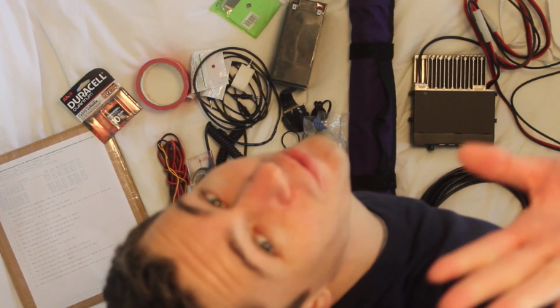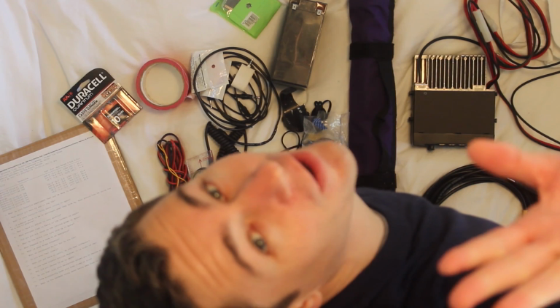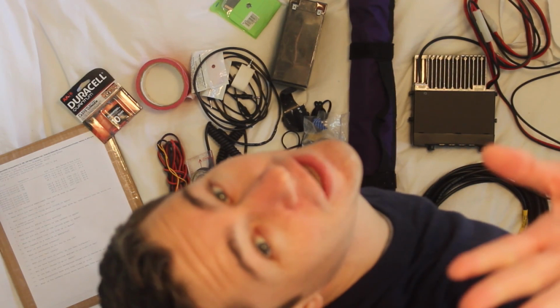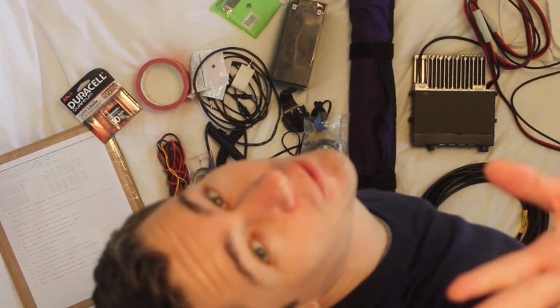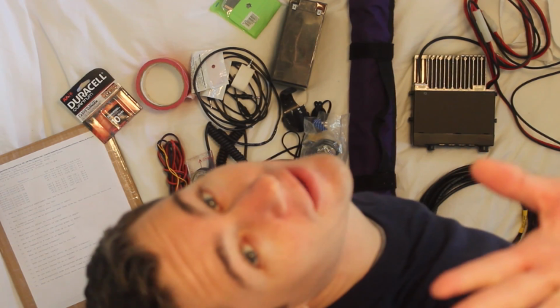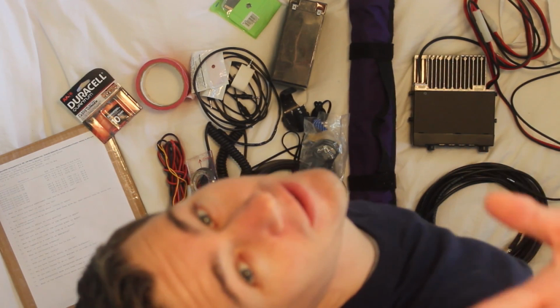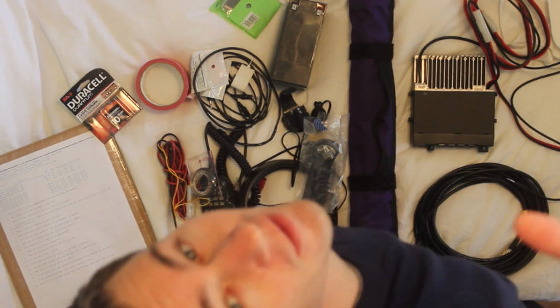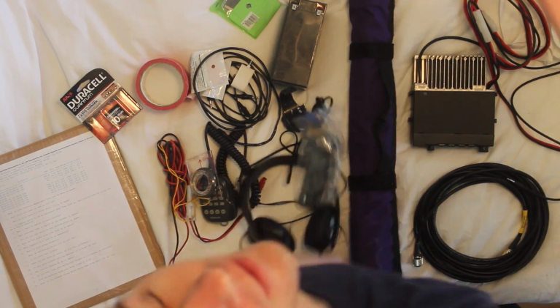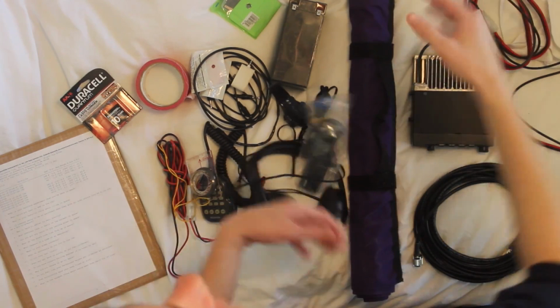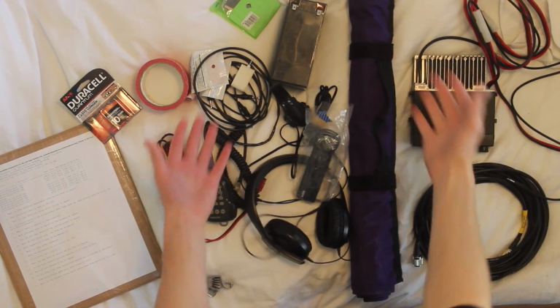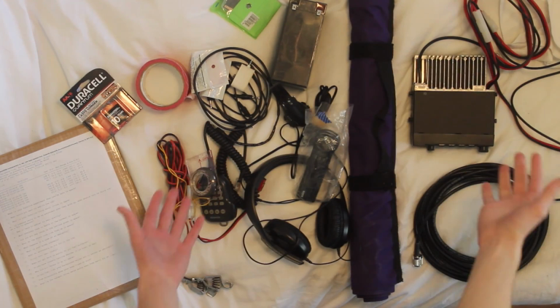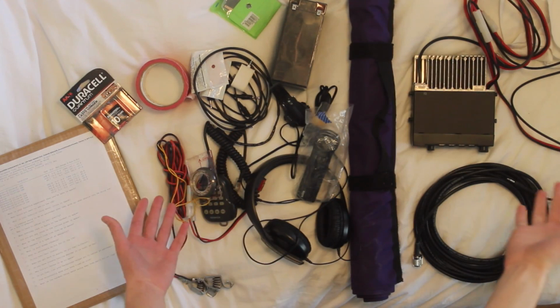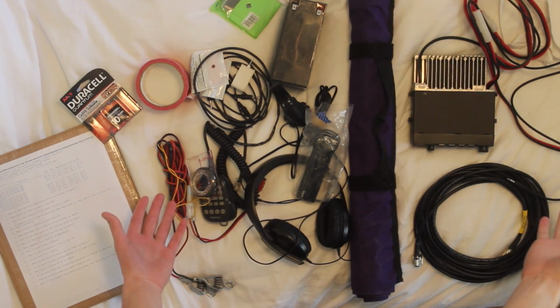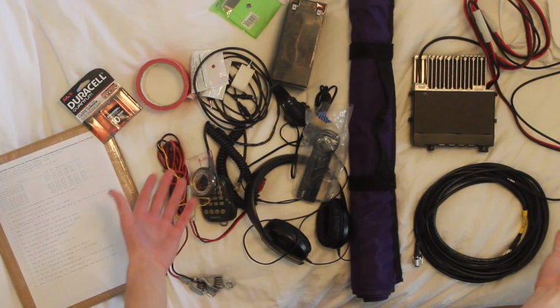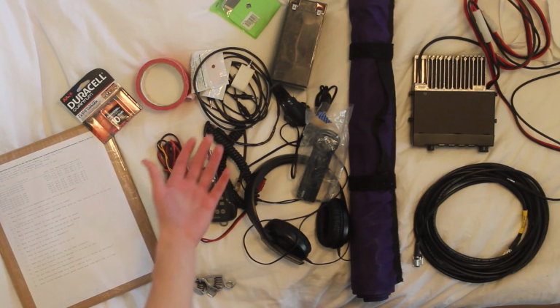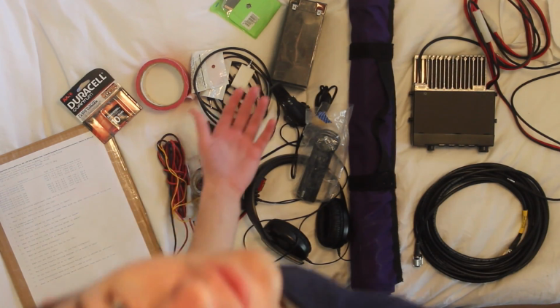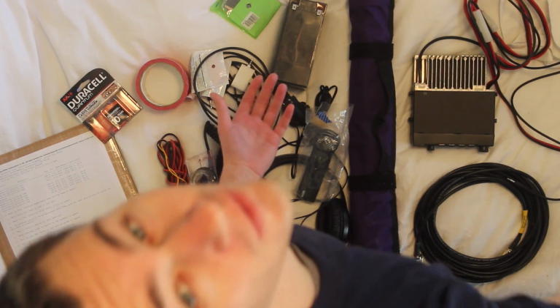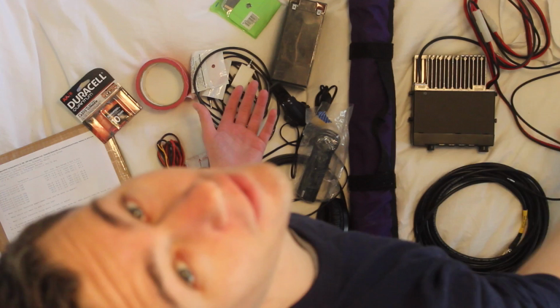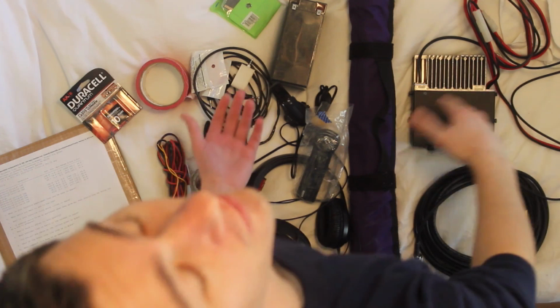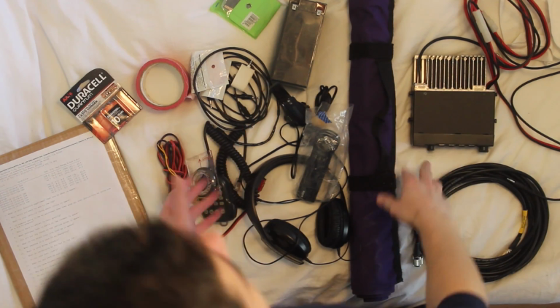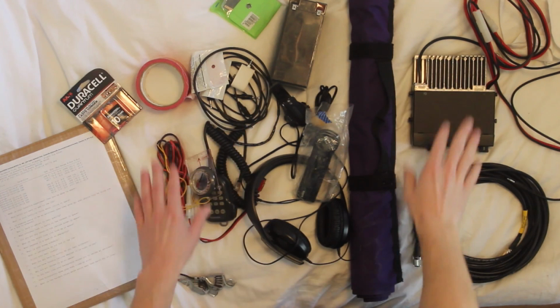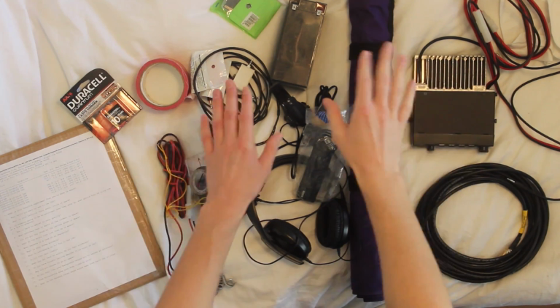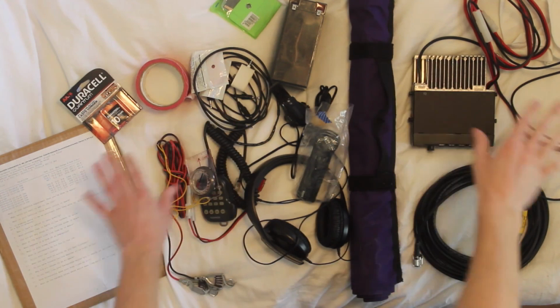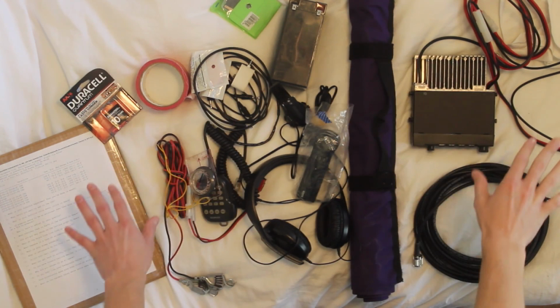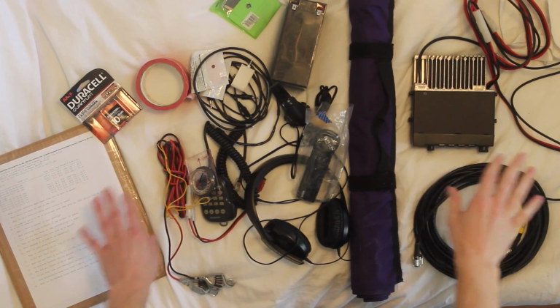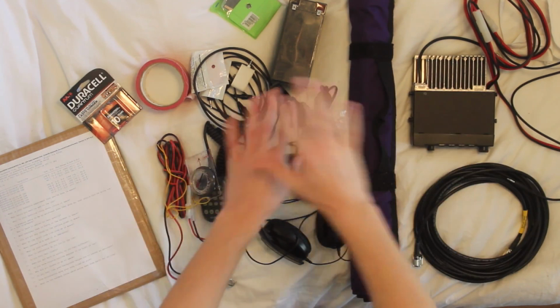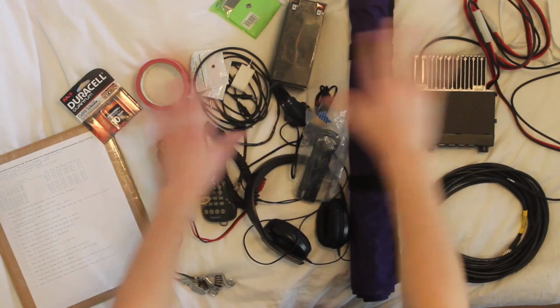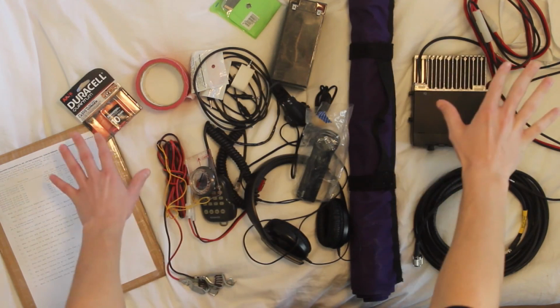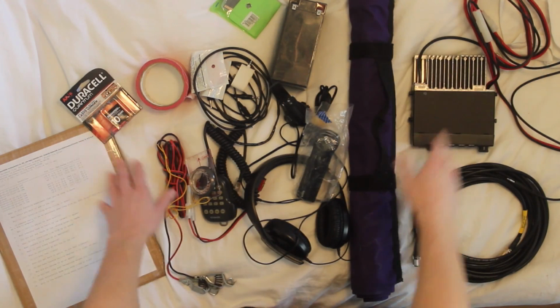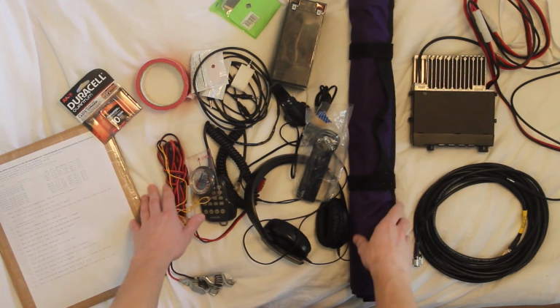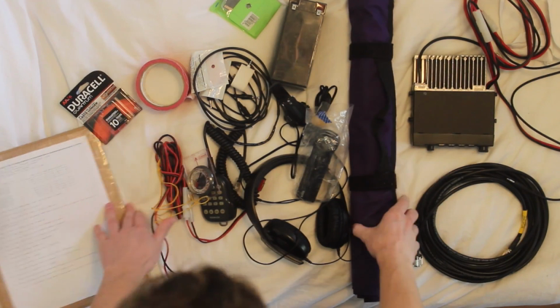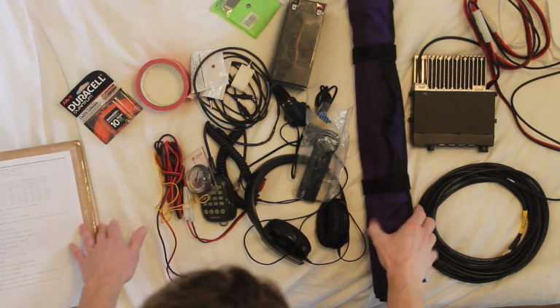I'm John Breyer, KG4AKV, and this is the equipment that I use to listen to the International Space Station. I just want to go over it in a systematic way.